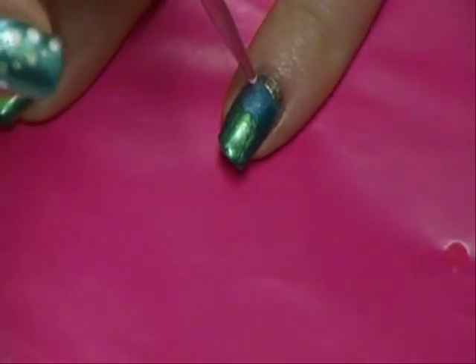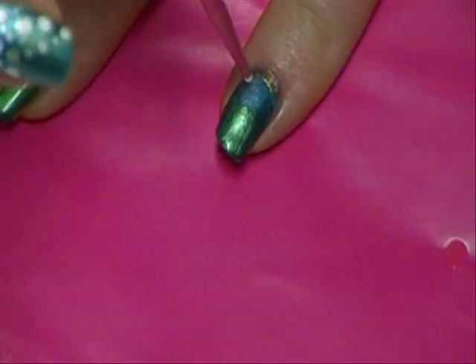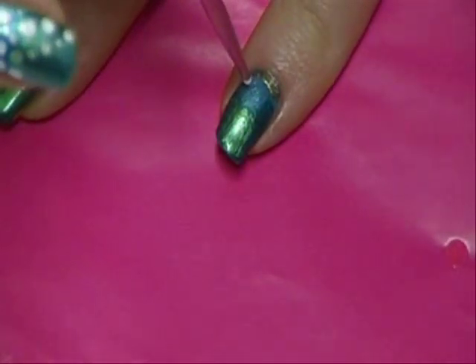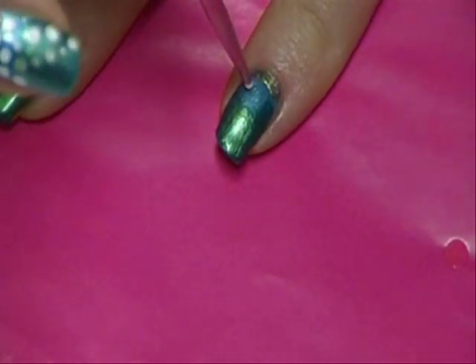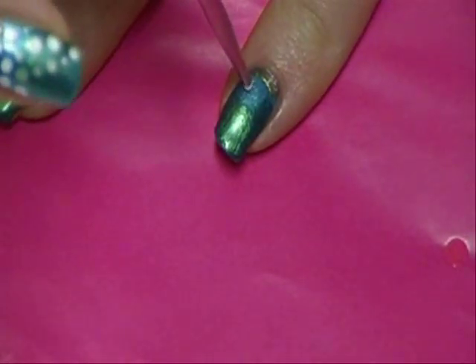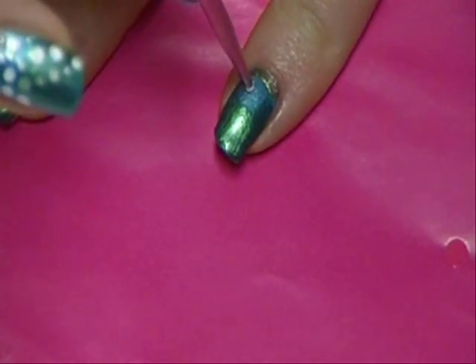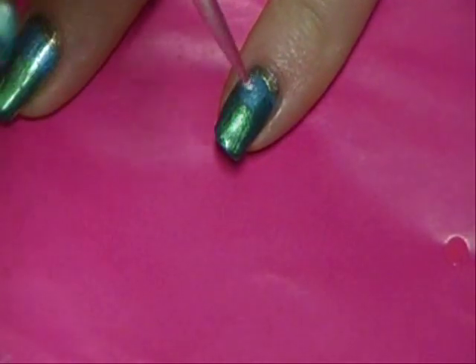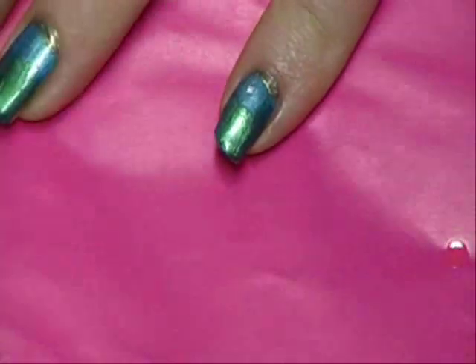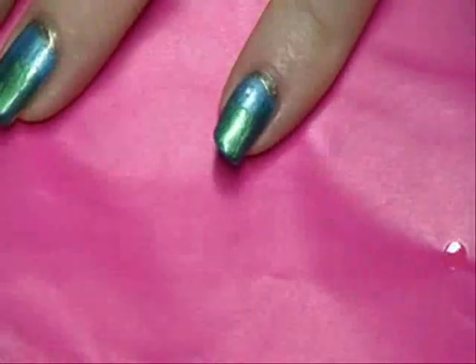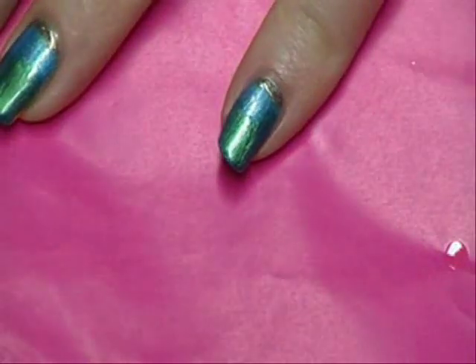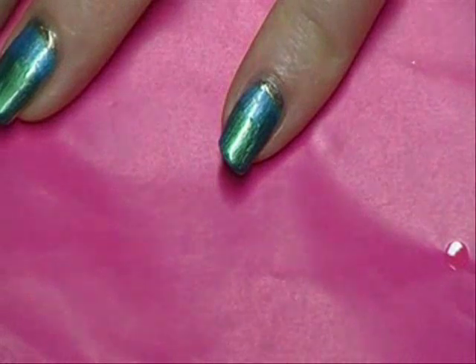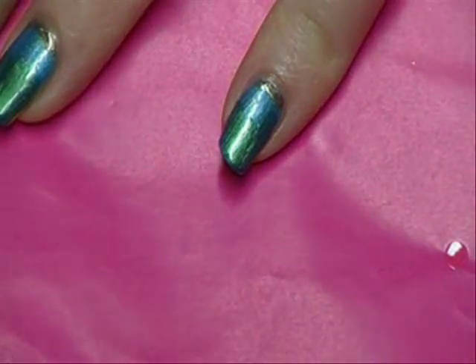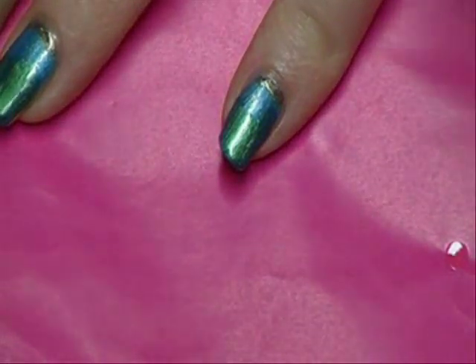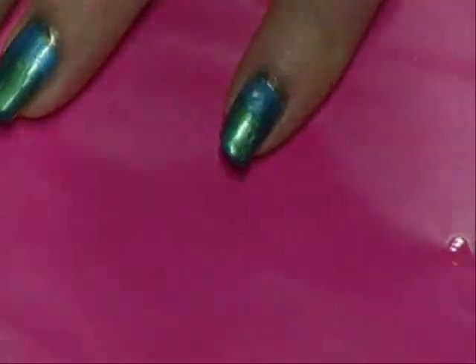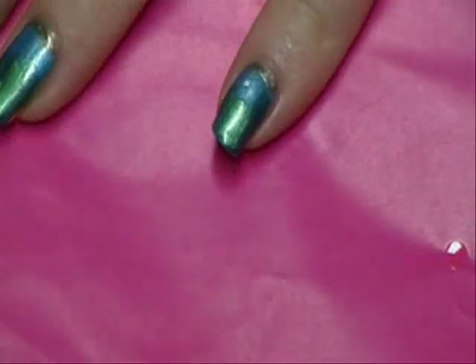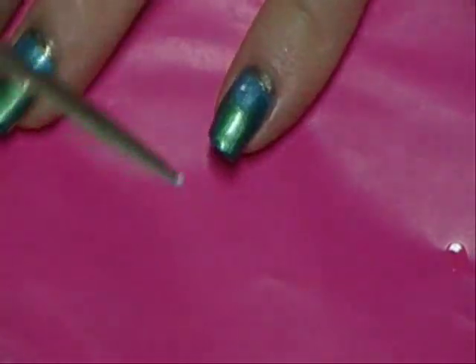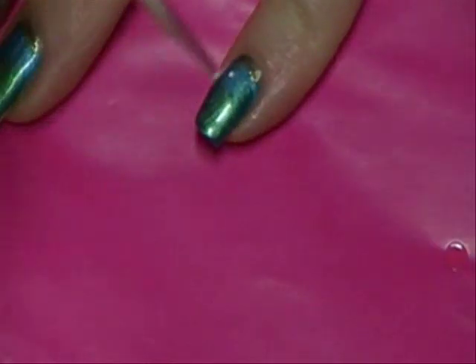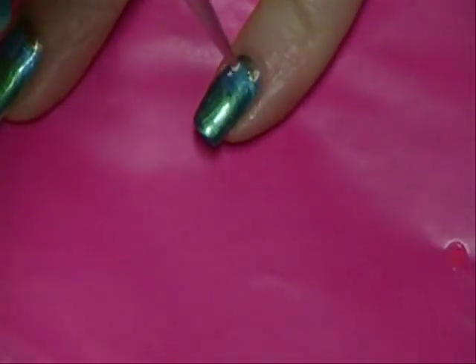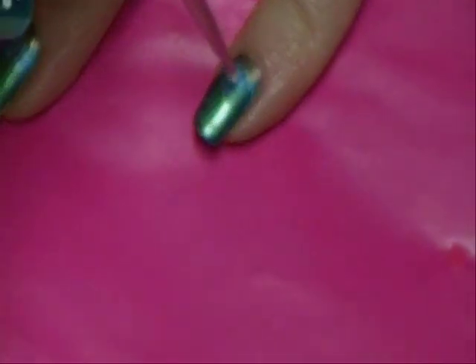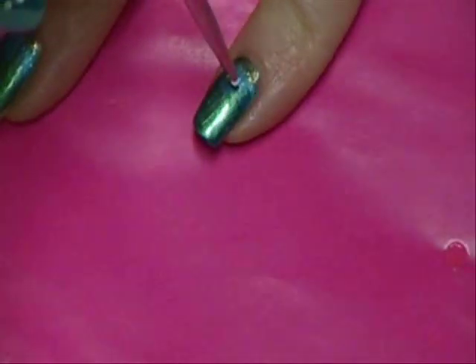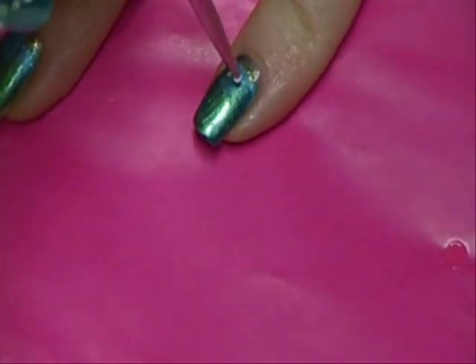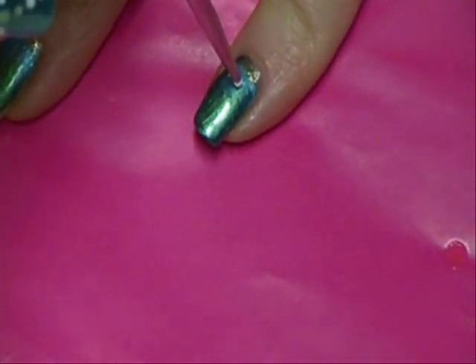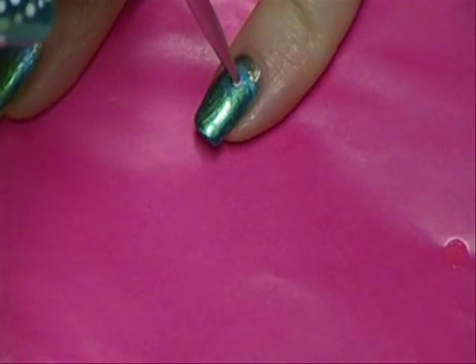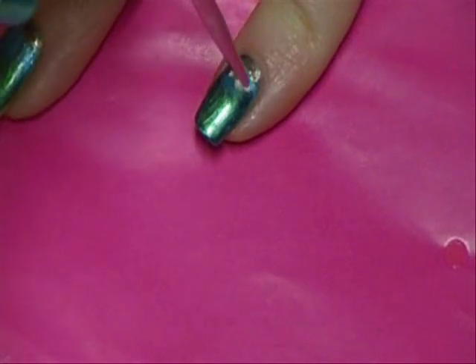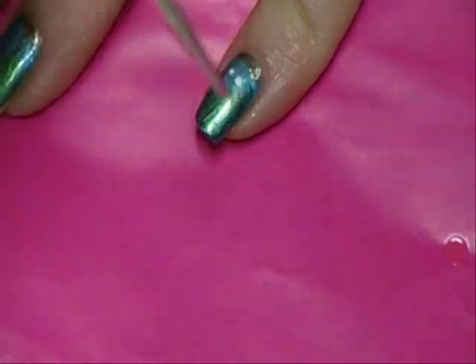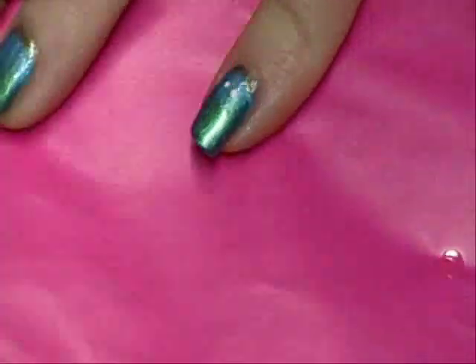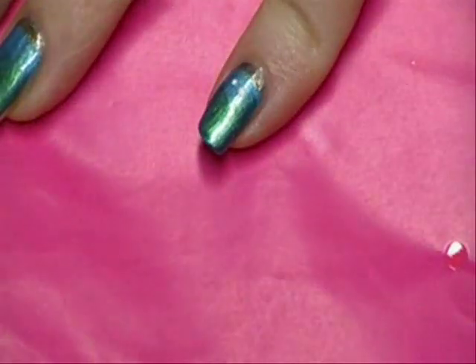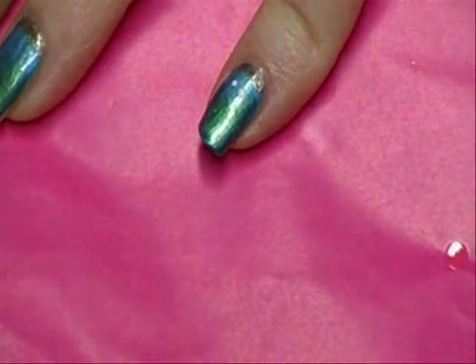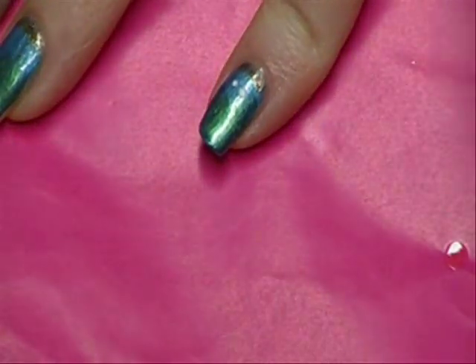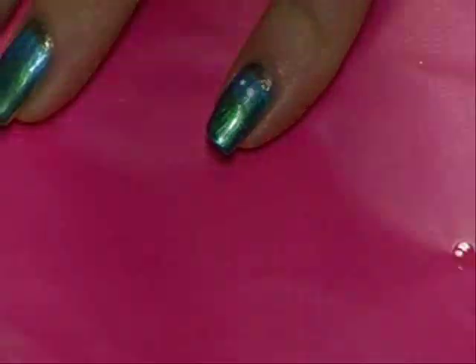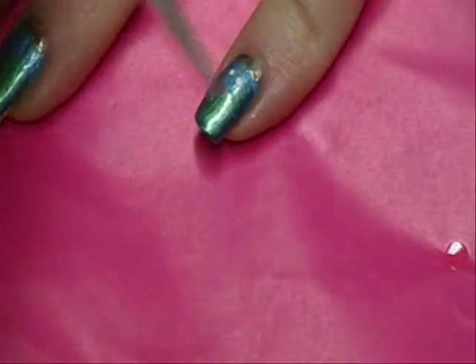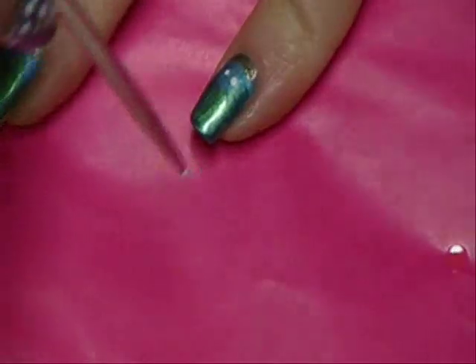Then I'm just going to start making dots — just kind of touch it down. The lighter you touch it down, the smaller your dot's going to be. The longer you hold it there and the more pressure you put with the more paint, the bigger your dot's going to be.